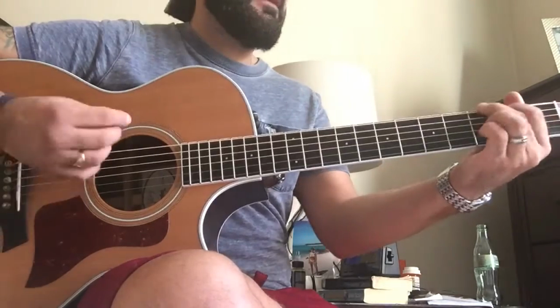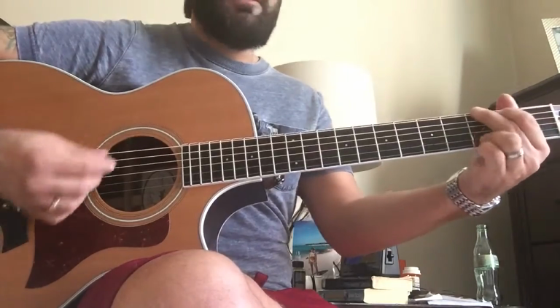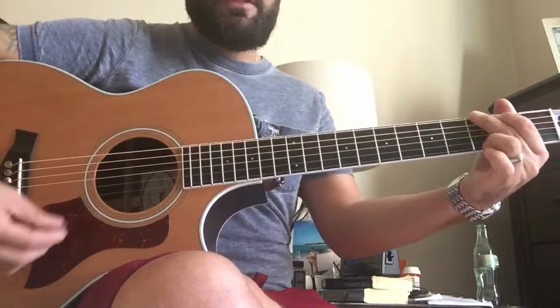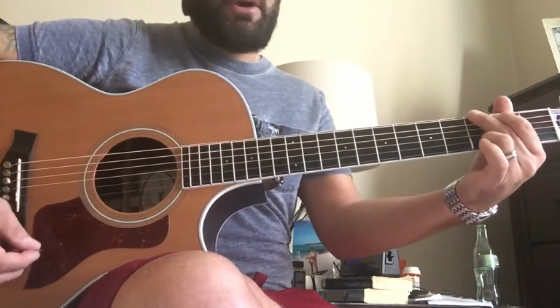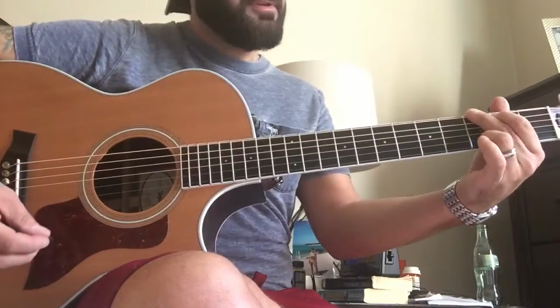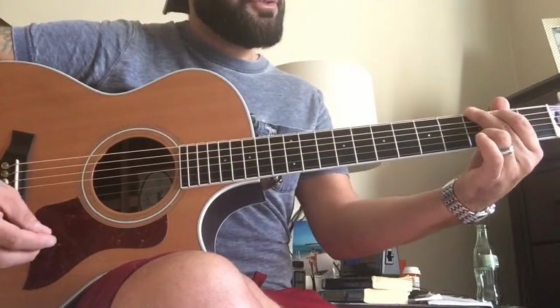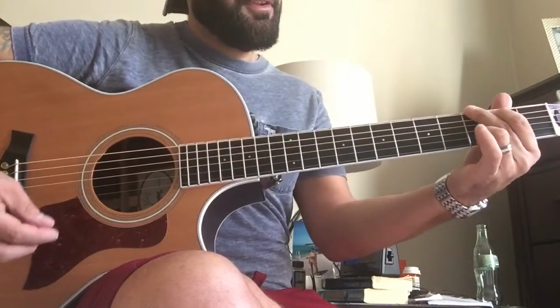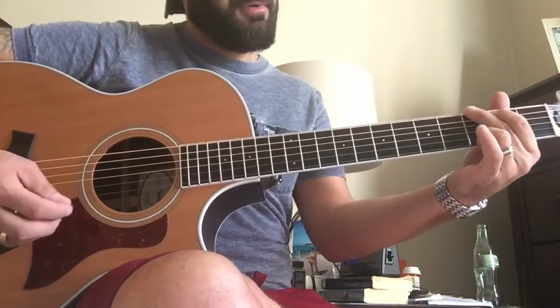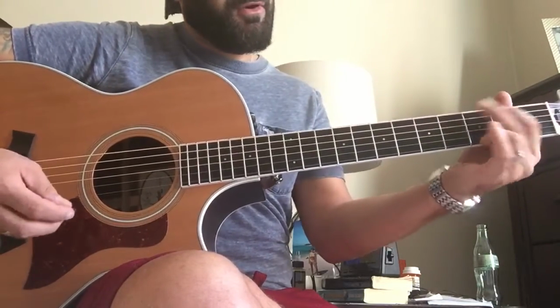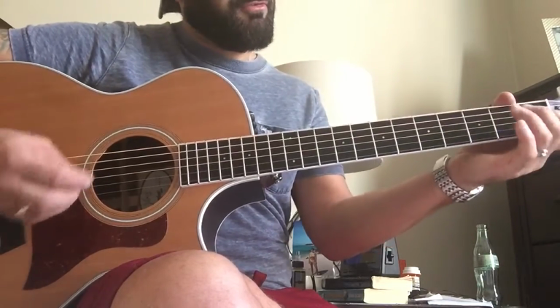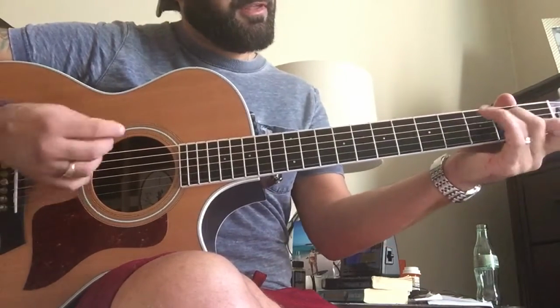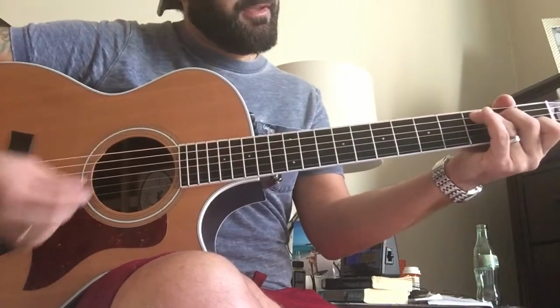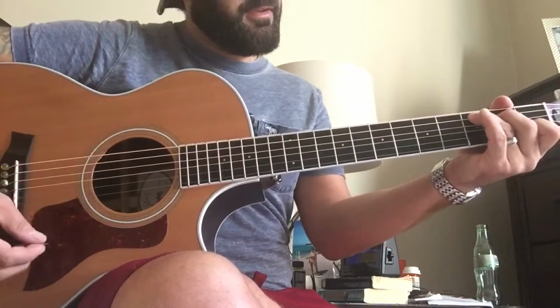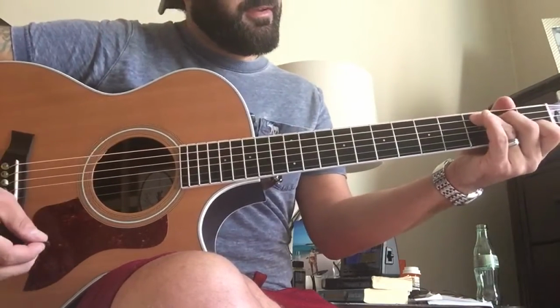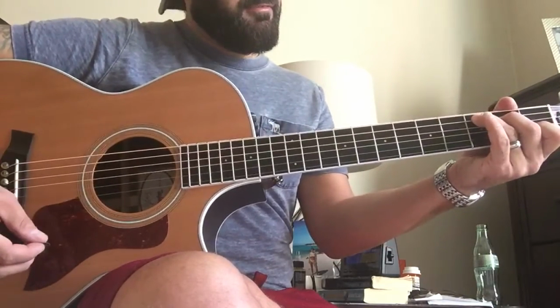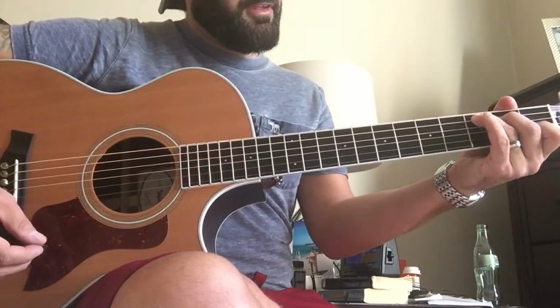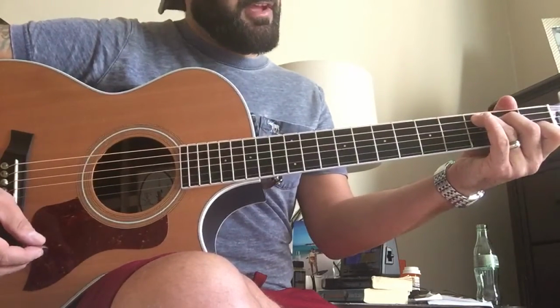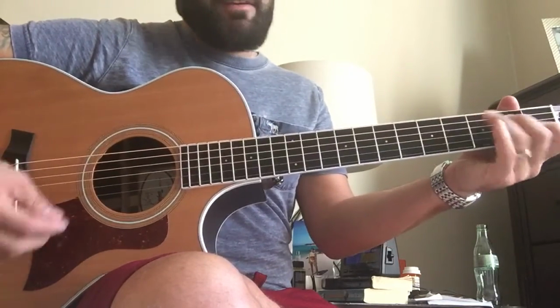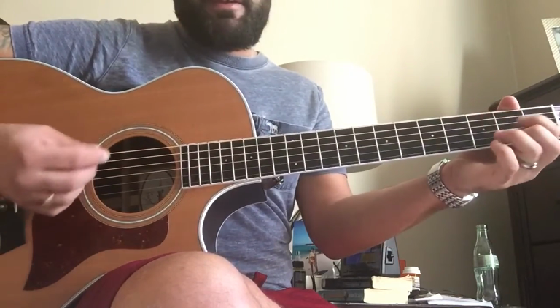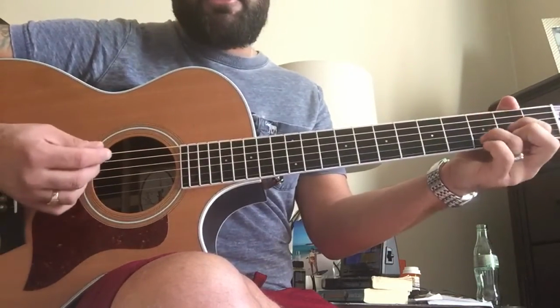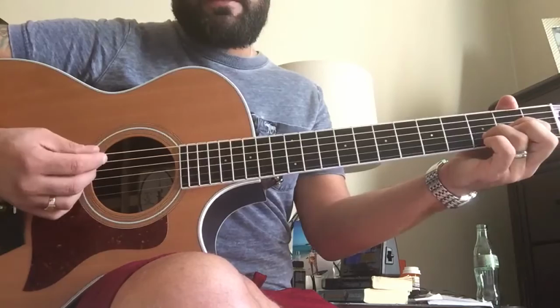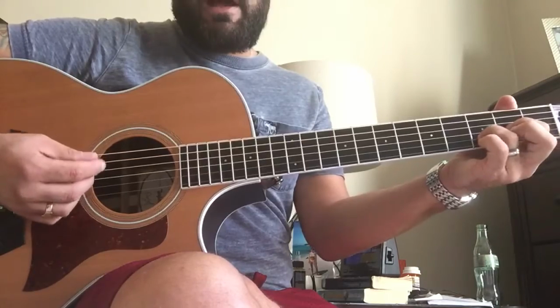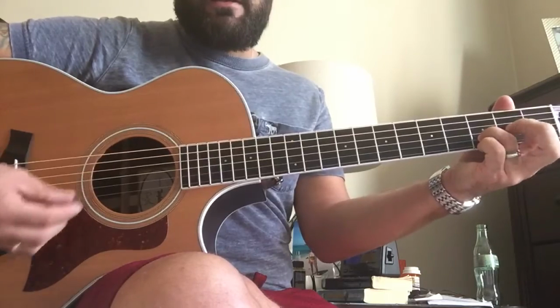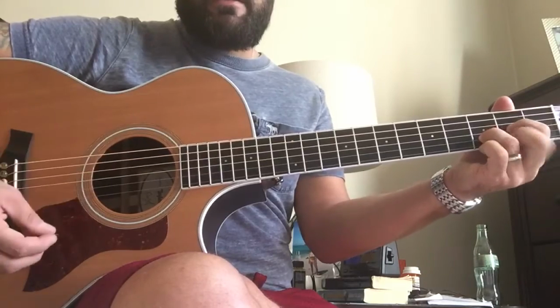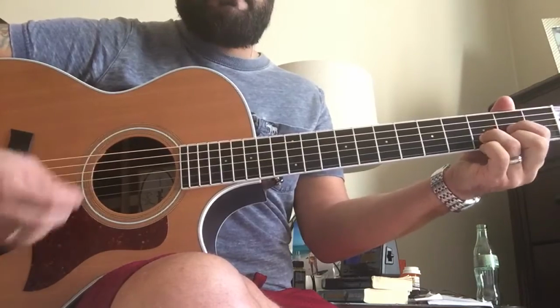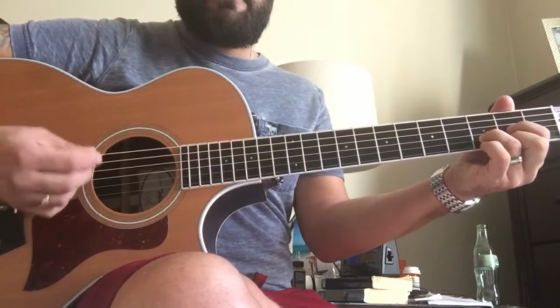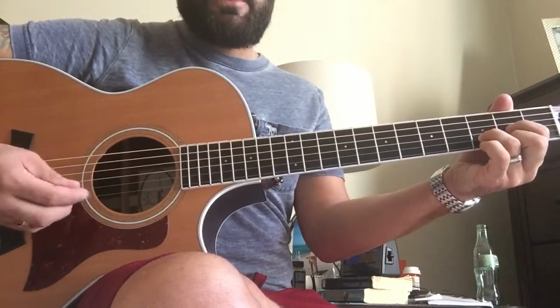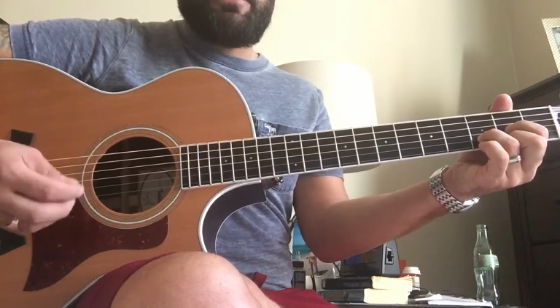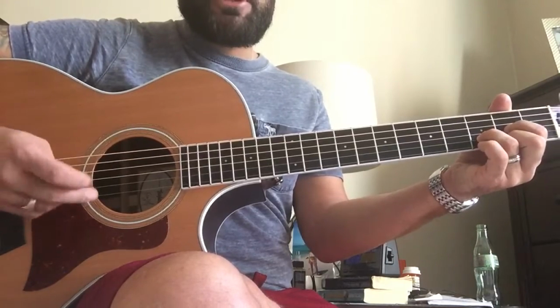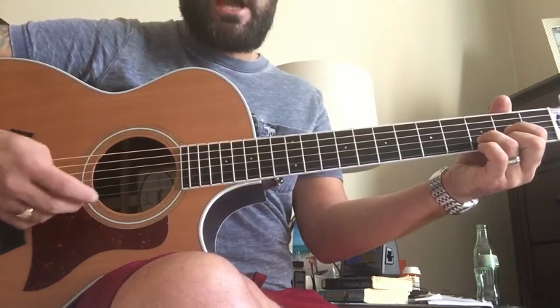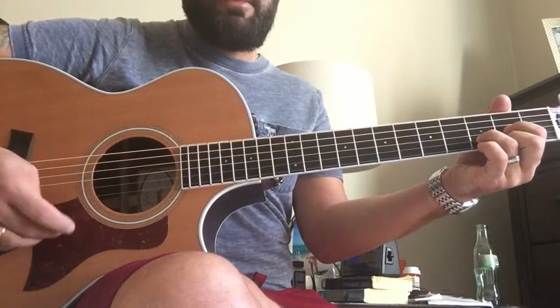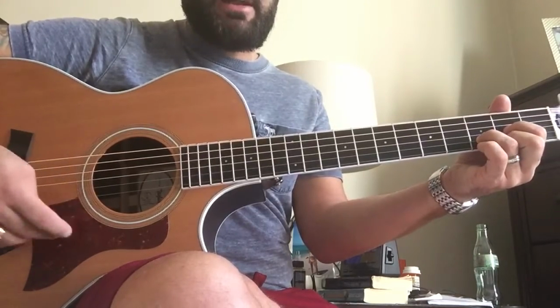The open chords really, really sound good — they project a lot, especially for a shallow body.